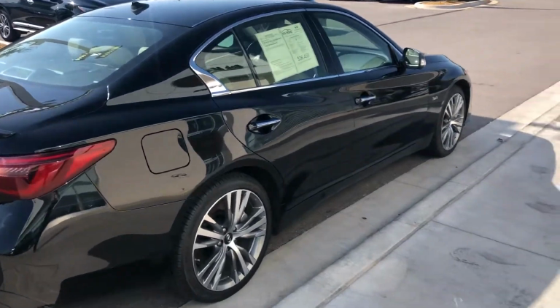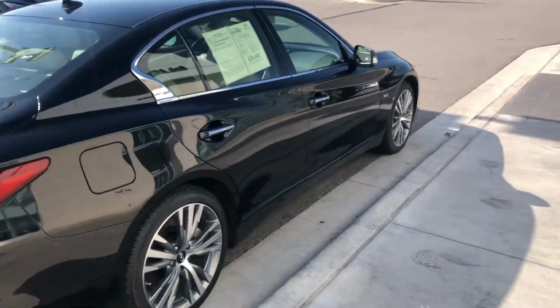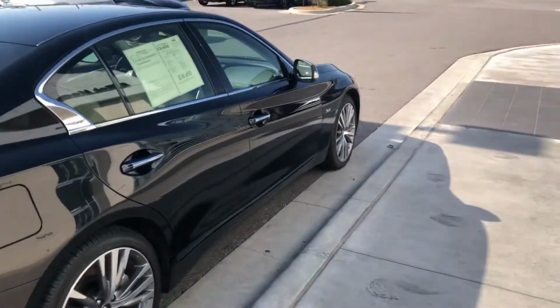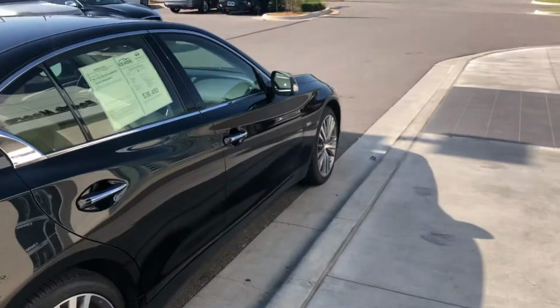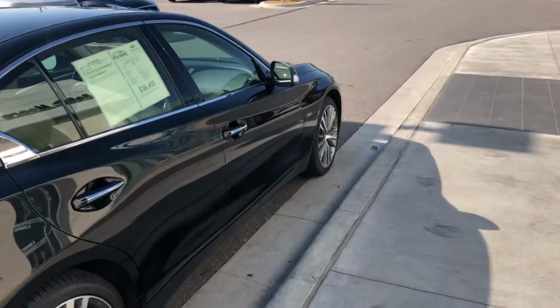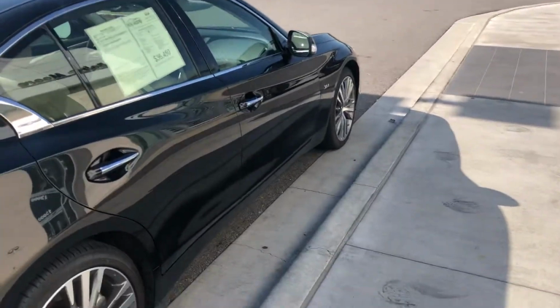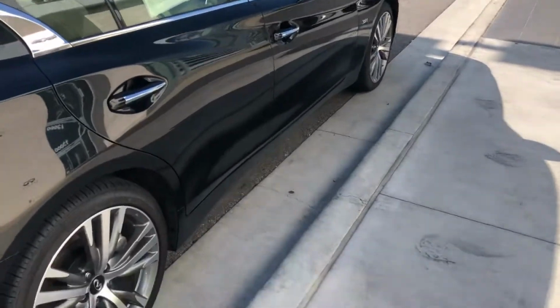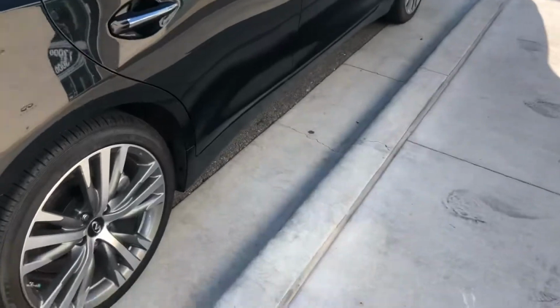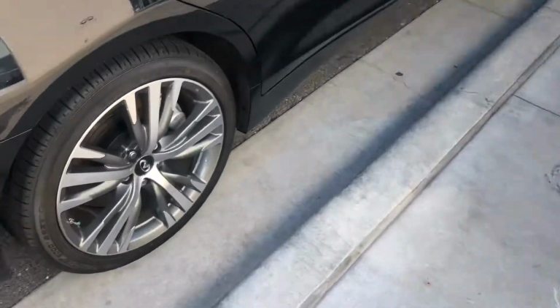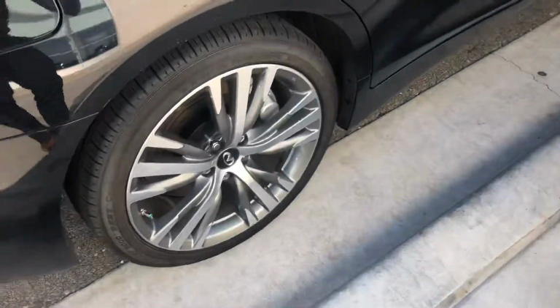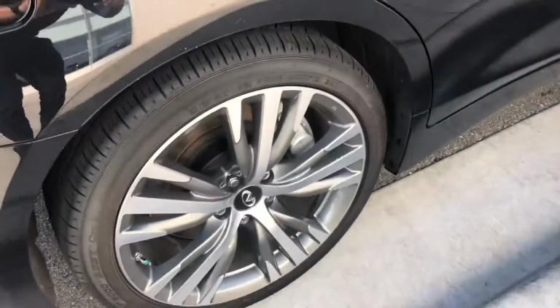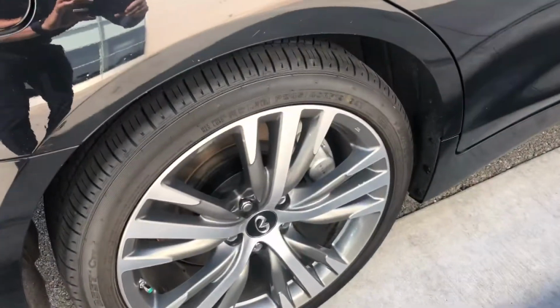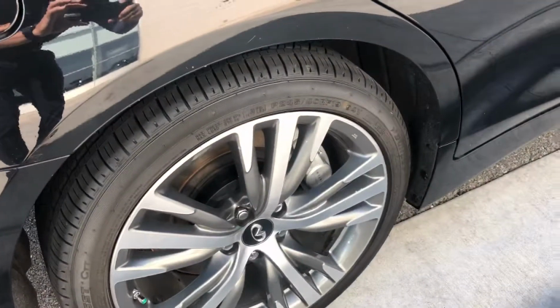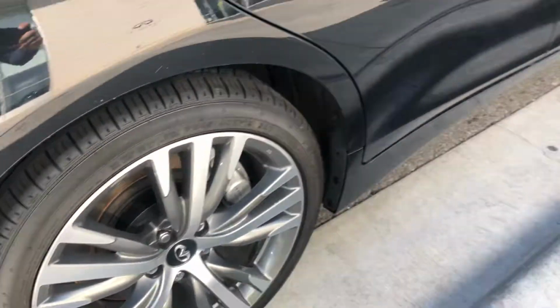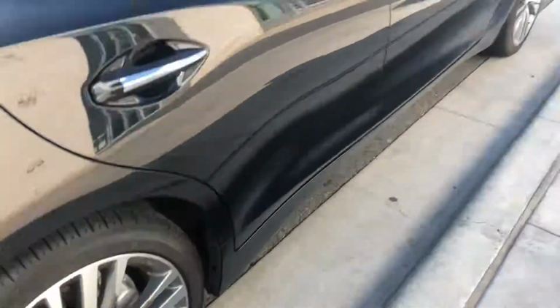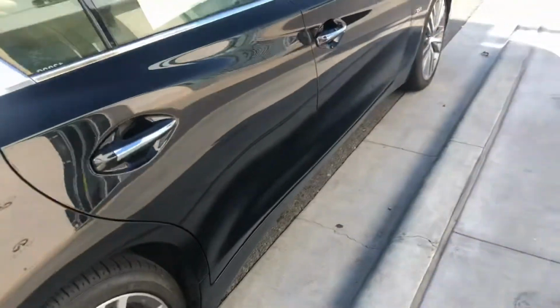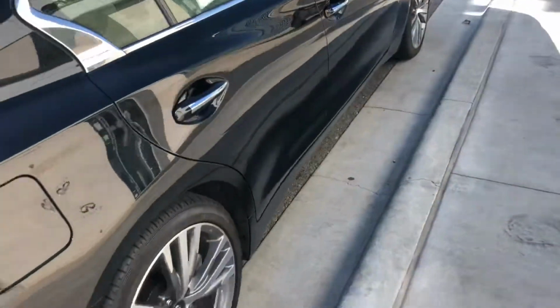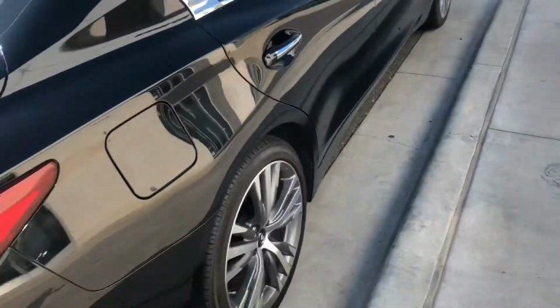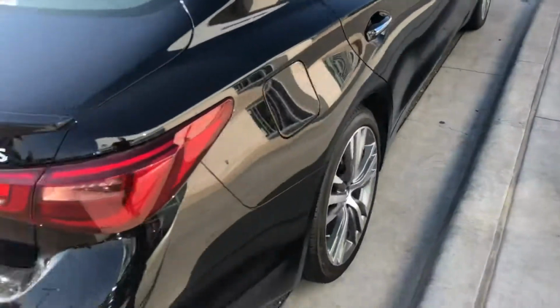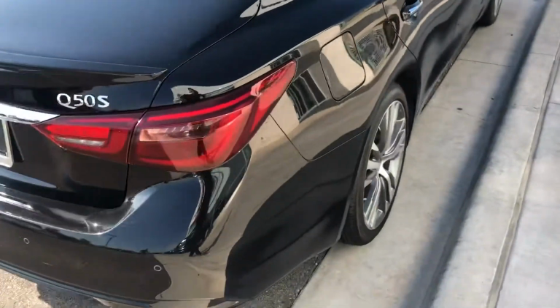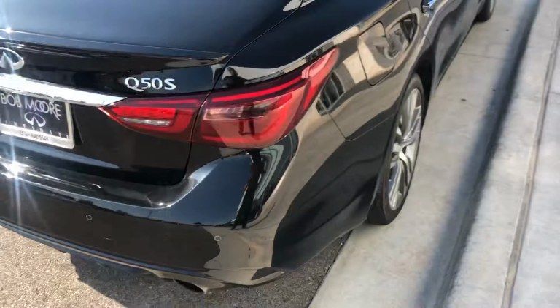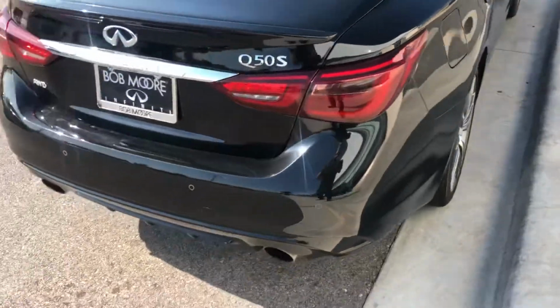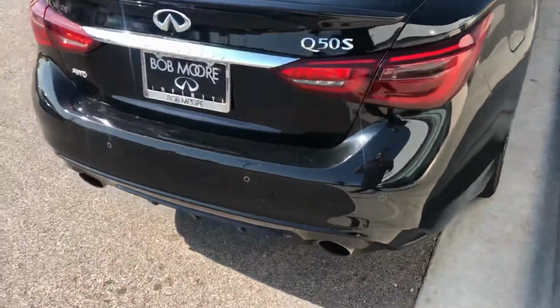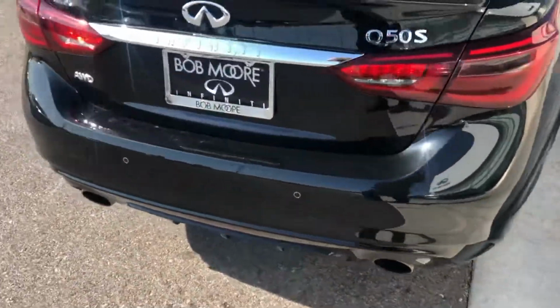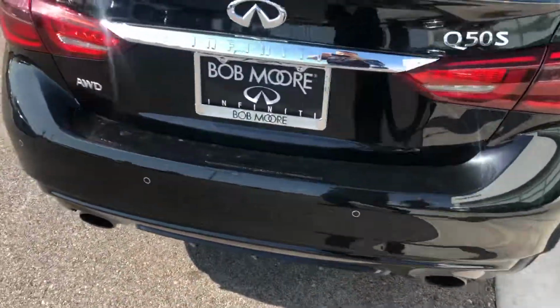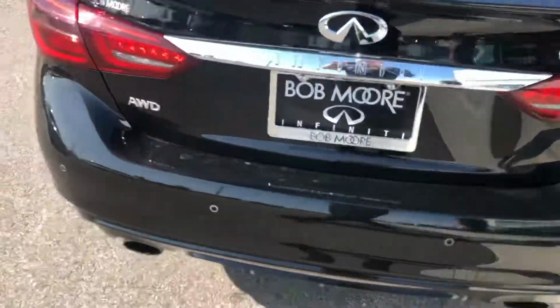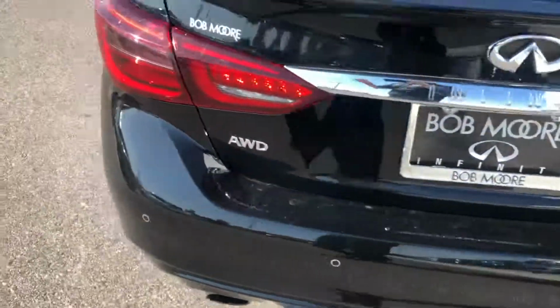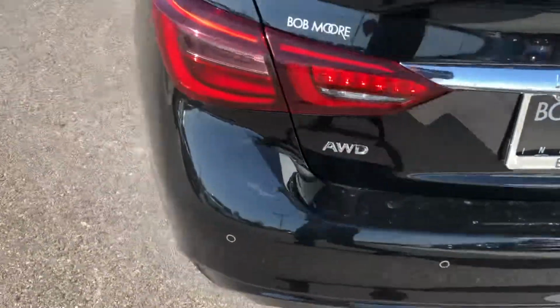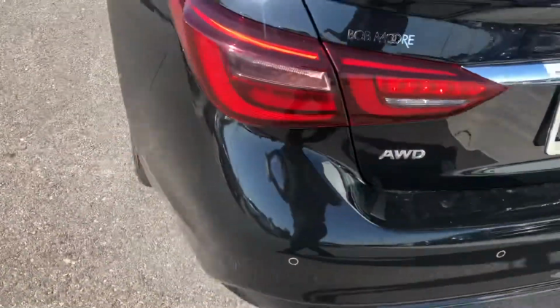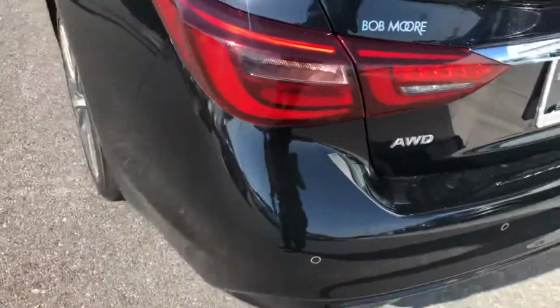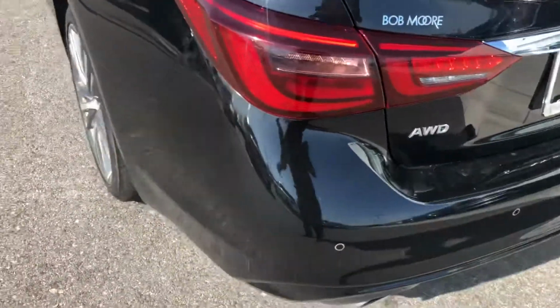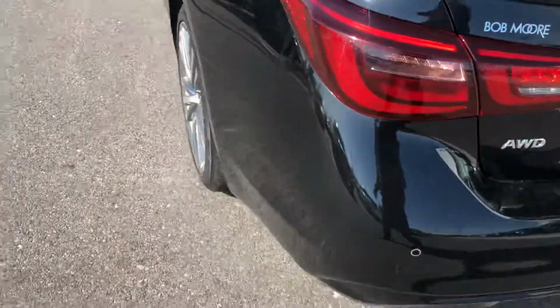The exterior of the car is in great condition — really no exterior damage or anything like that. The tires and wheels are in great condition as well. Nothing as far as rock chips or anything here in the back. It is all-wheel drive.